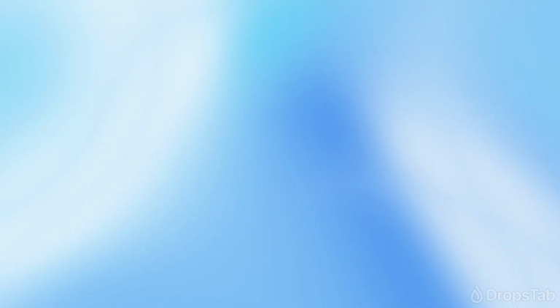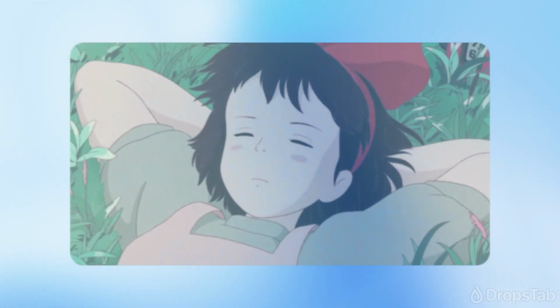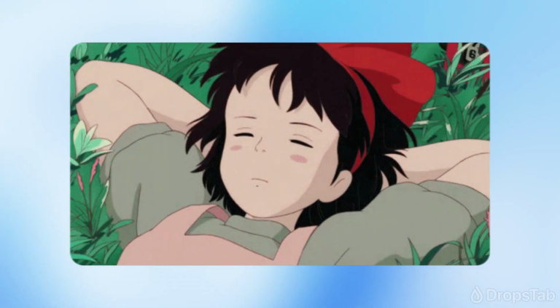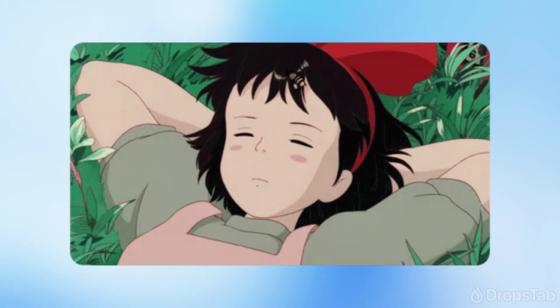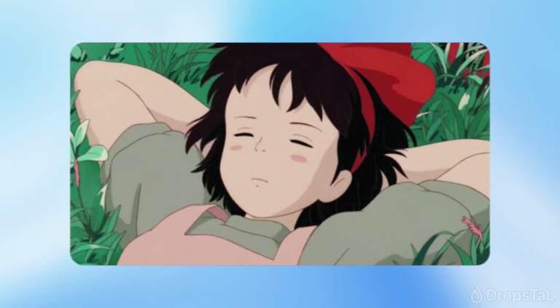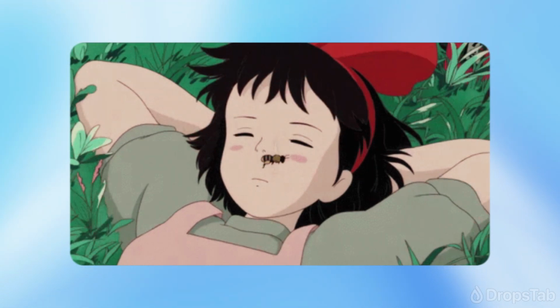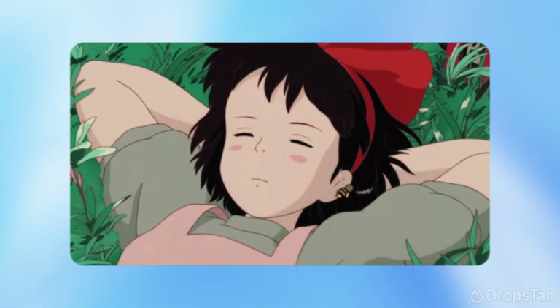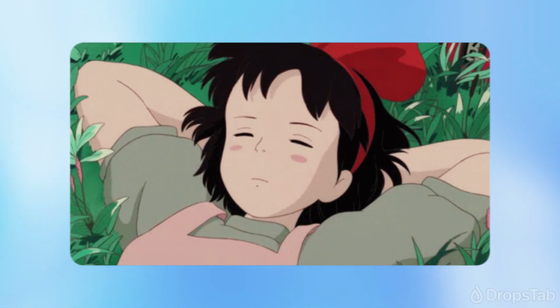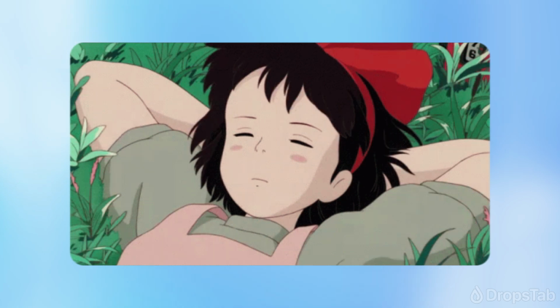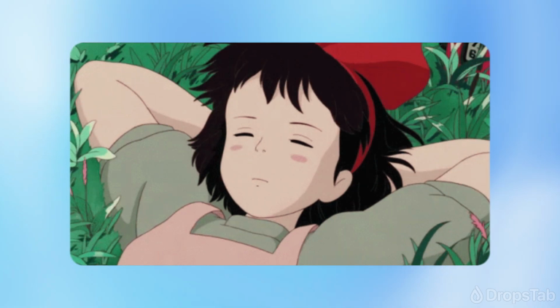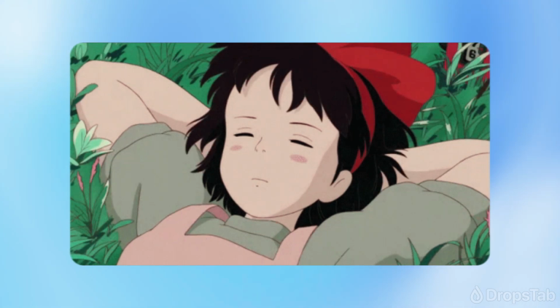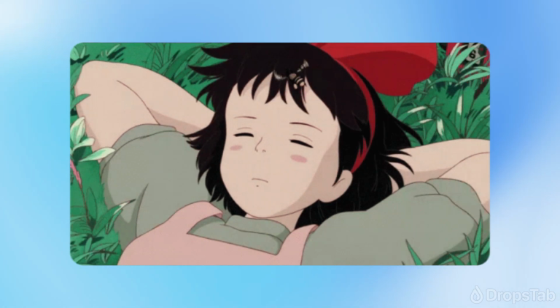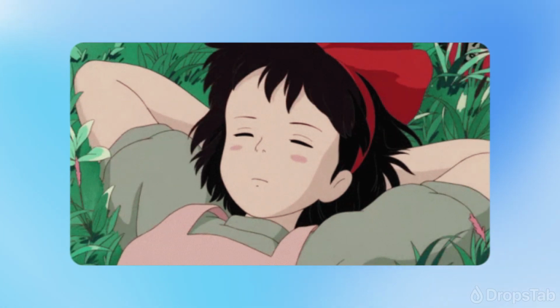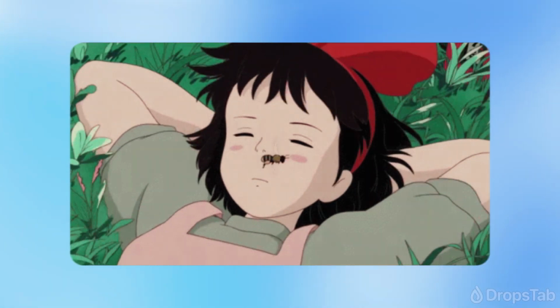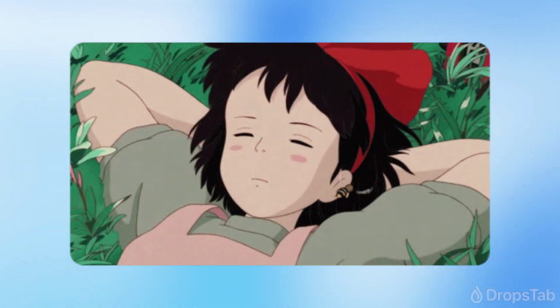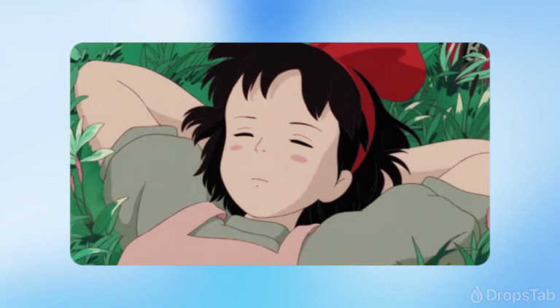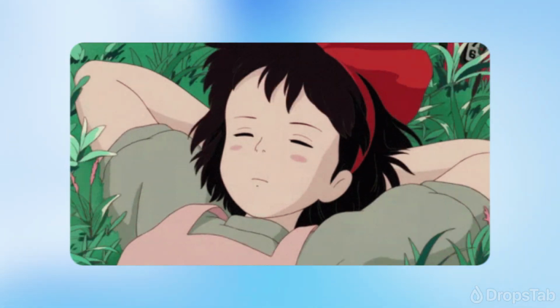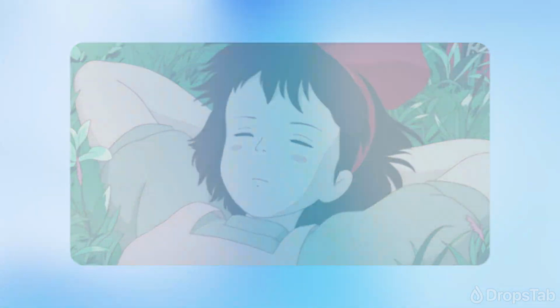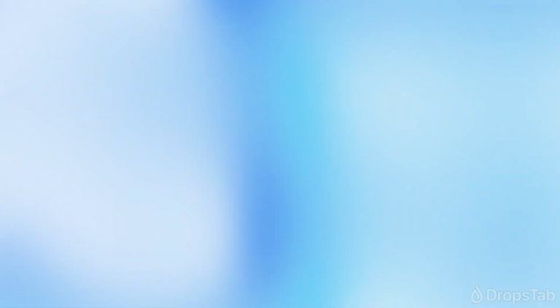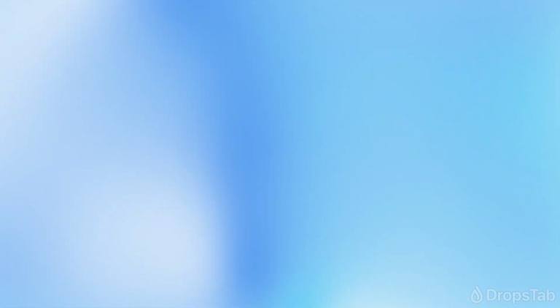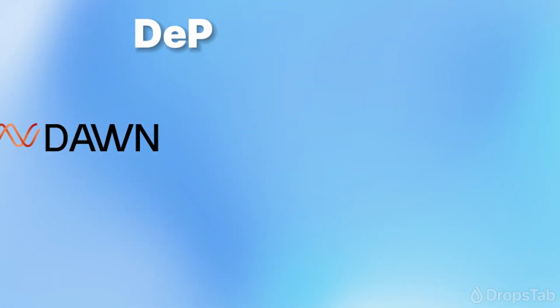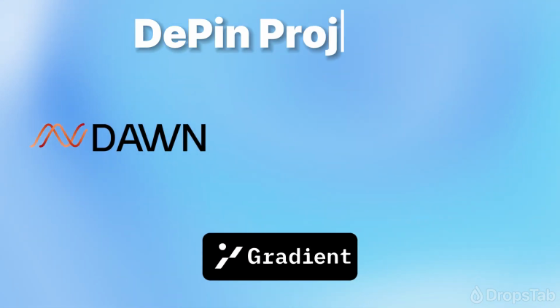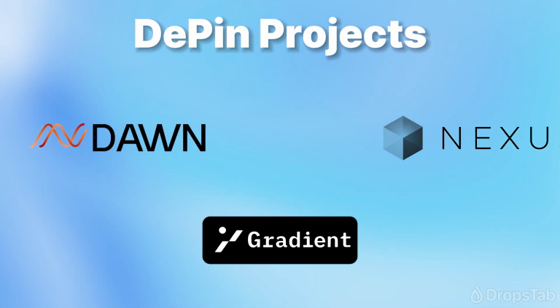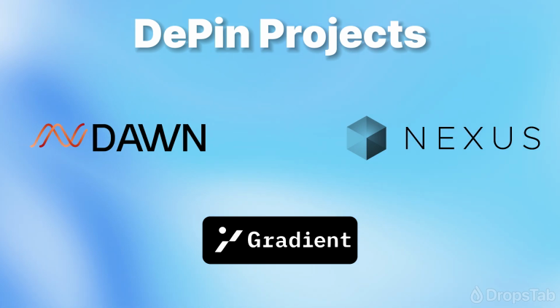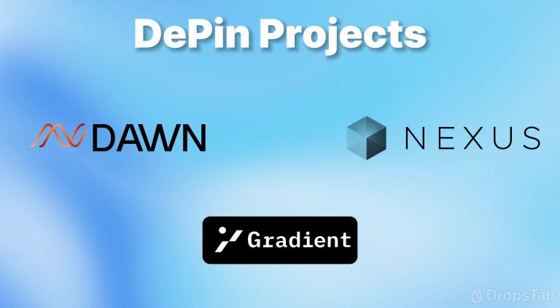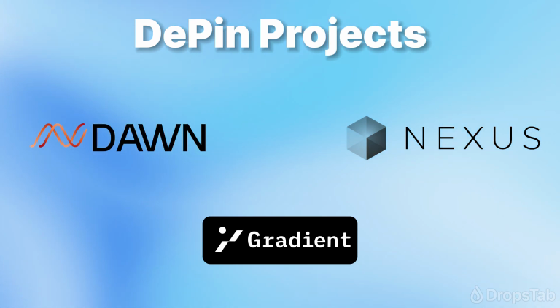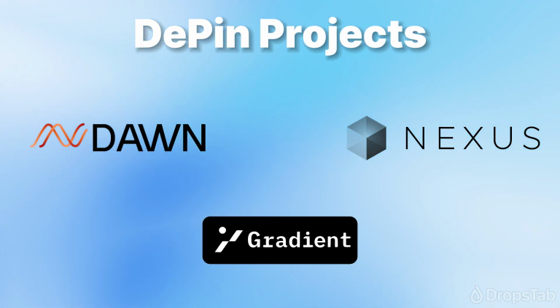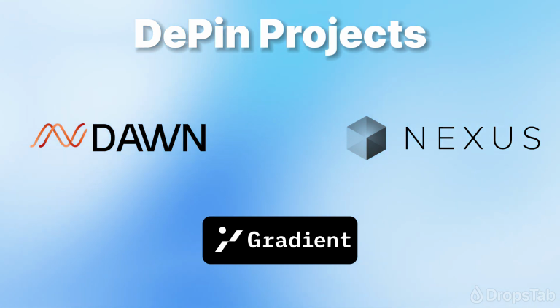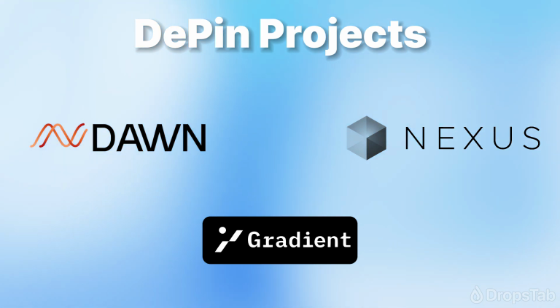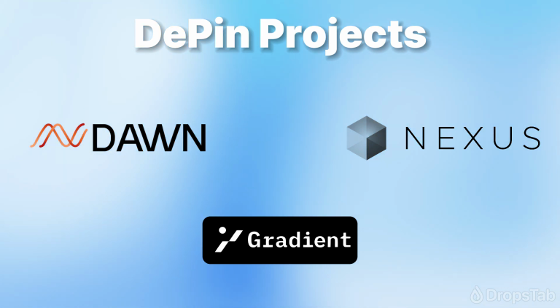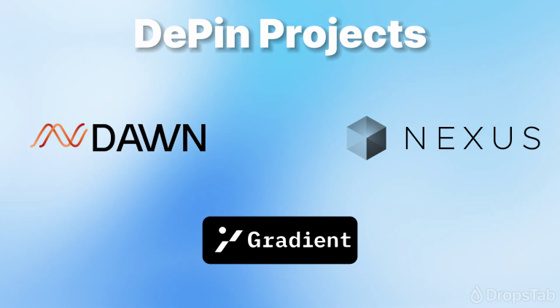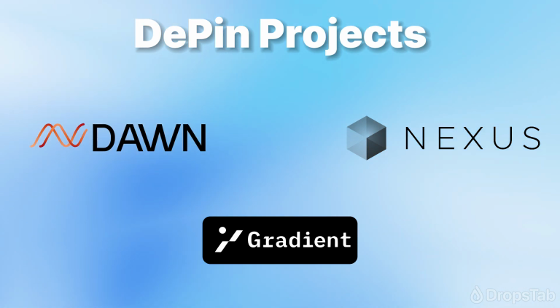If you have slept on GRASS but still want to join the DePIN trend, we have good news for you. Here are some DePIN projects with great potential. Let's take a quick look at each one.